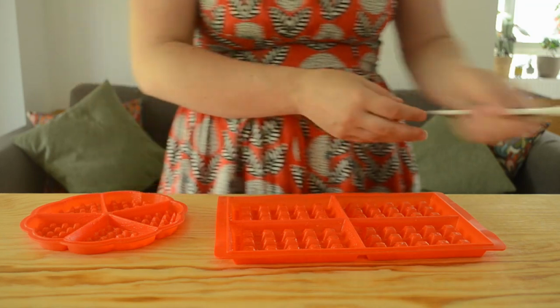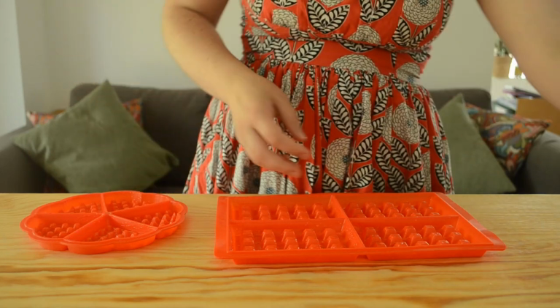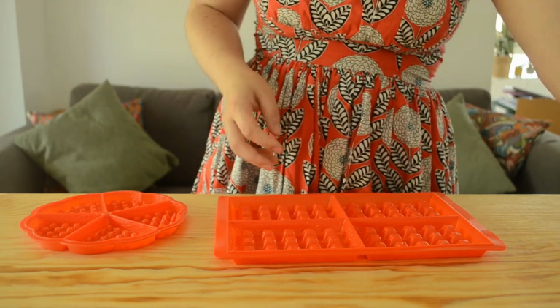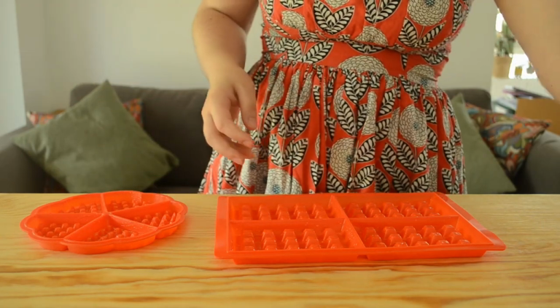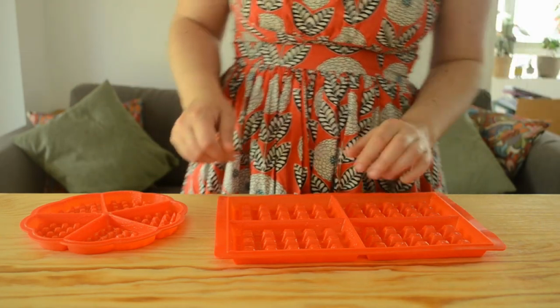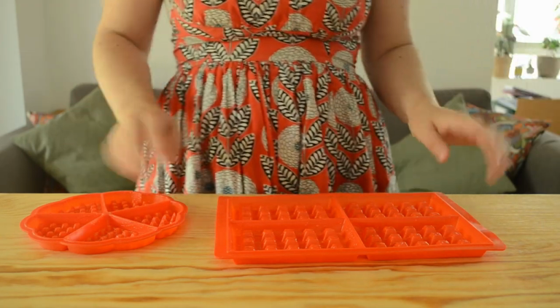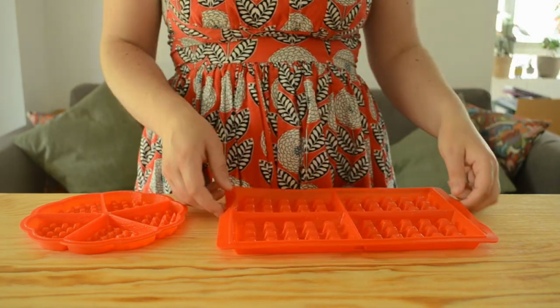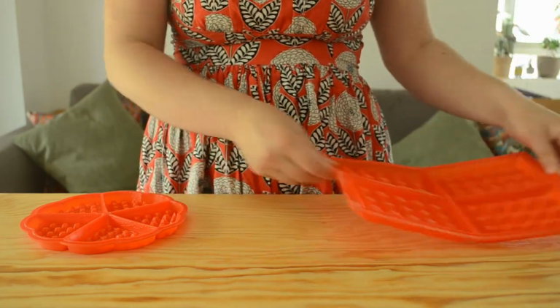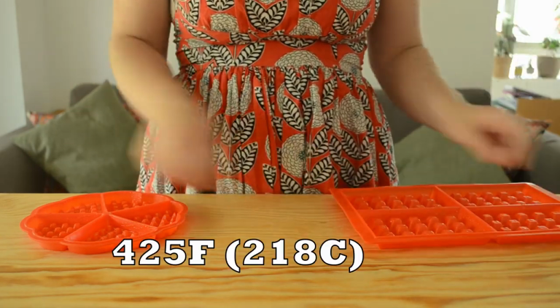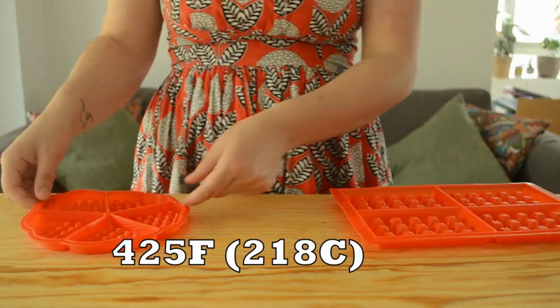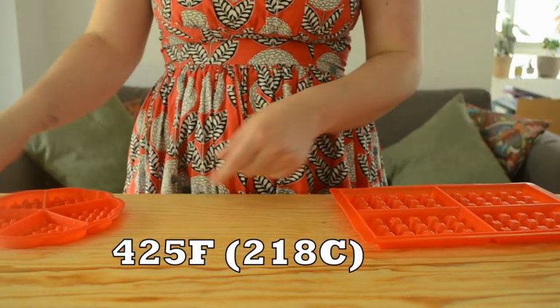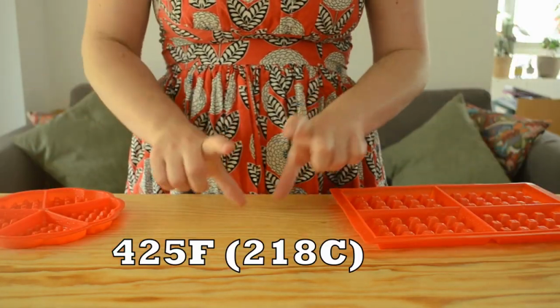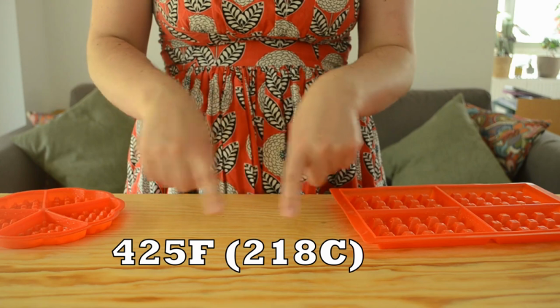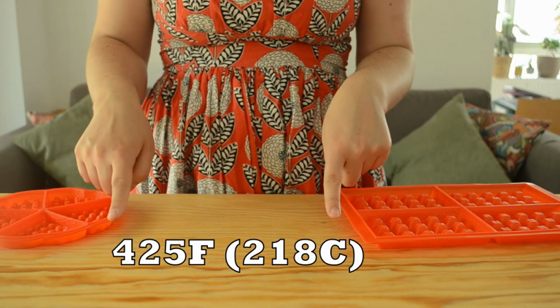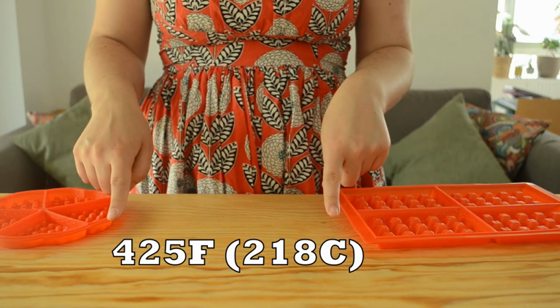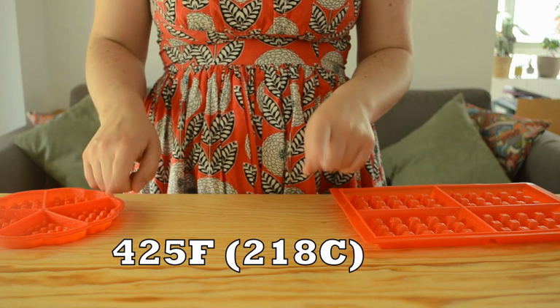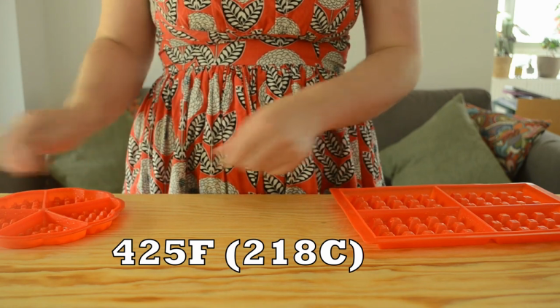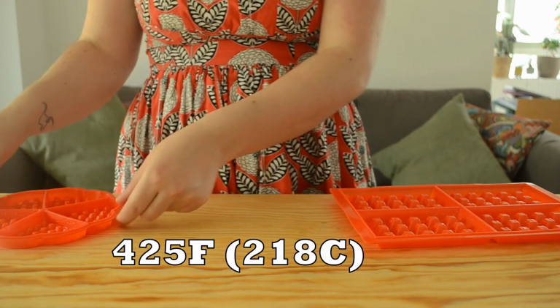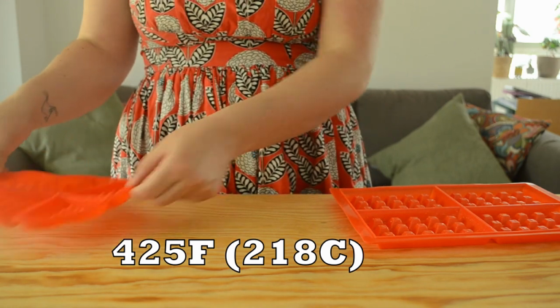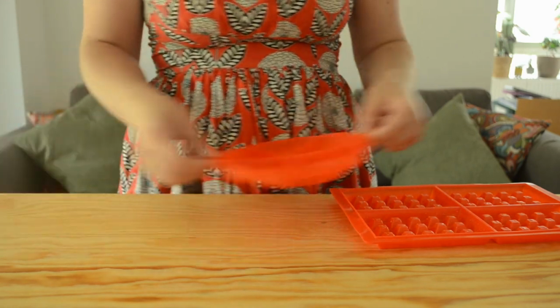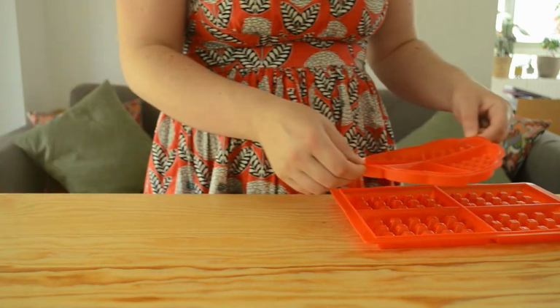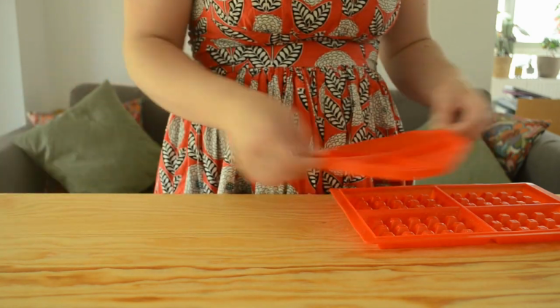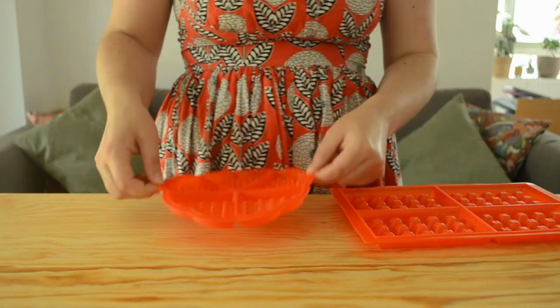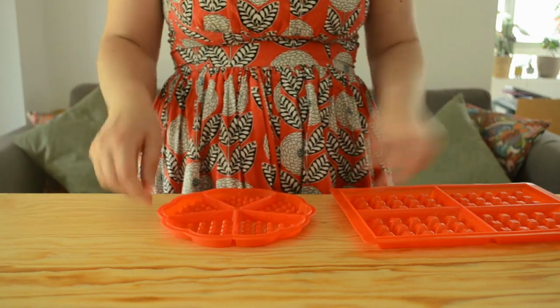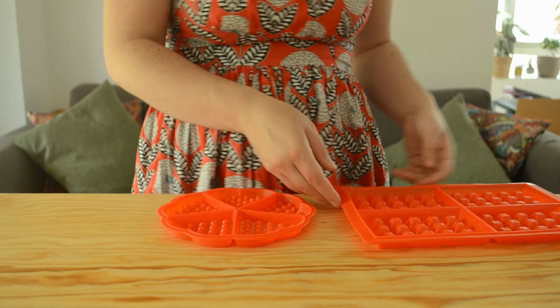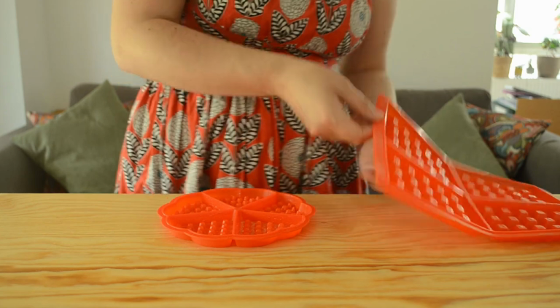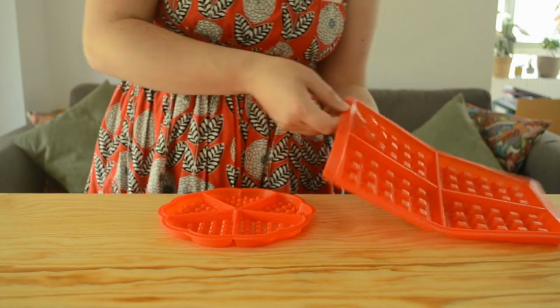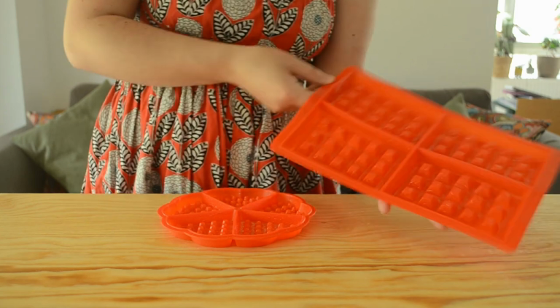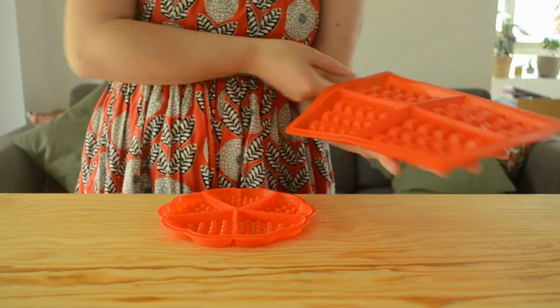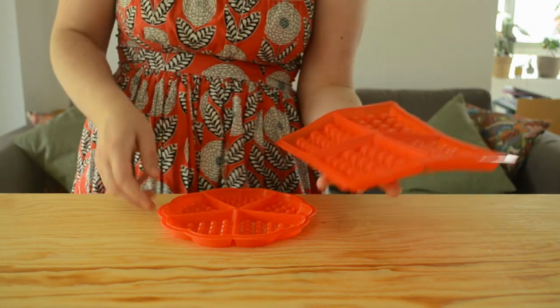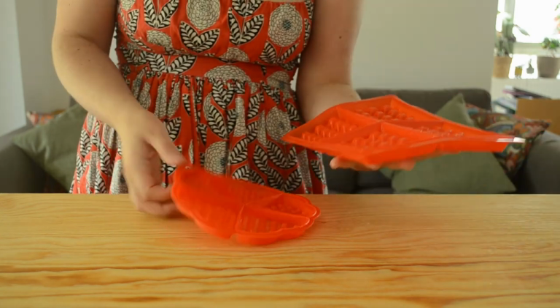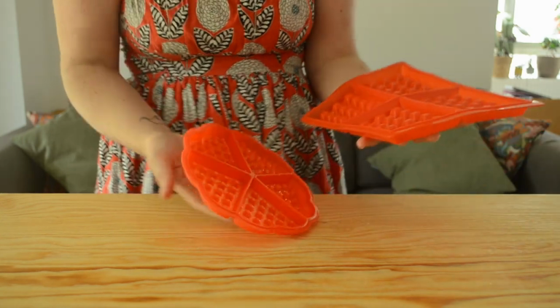This will also add a nice golden brown on the bottom of our waffles and make them look really nice, and again make sure they don't stick. After we're done buttering them, we're going to preheat our oven to 425 degrees Fahrenheit or 218 degrees Celsius. Then we're going to transfer these forms onto a baking tray because the silicone is so flexible, we want to make sure they don't move around too much.